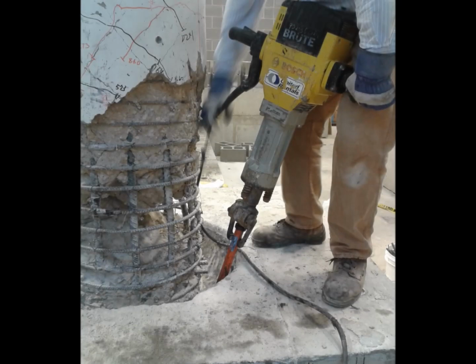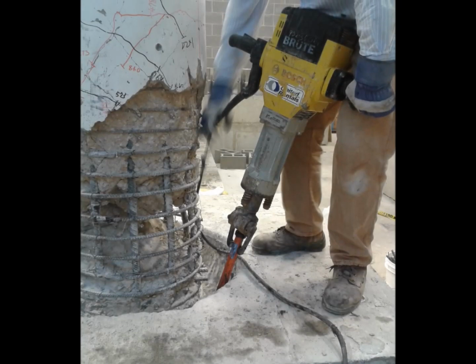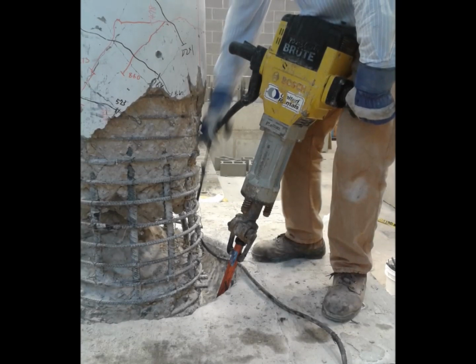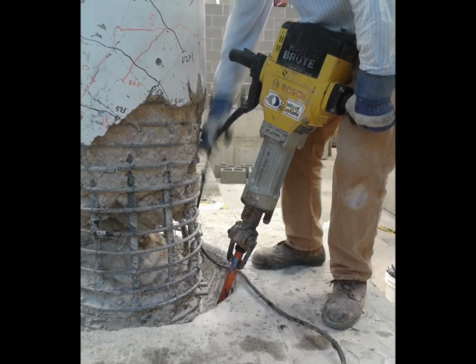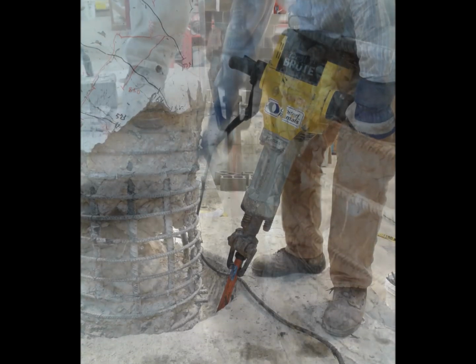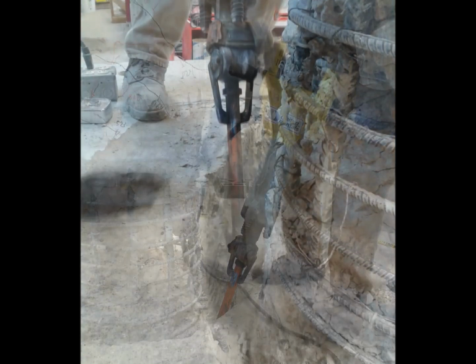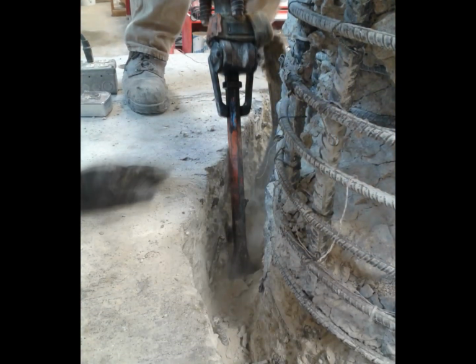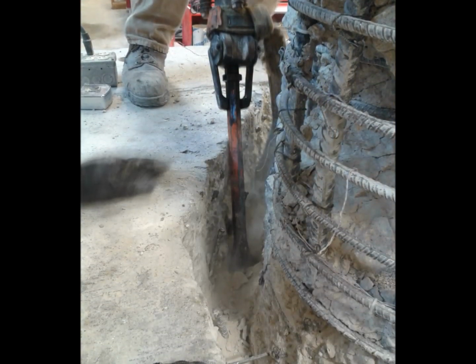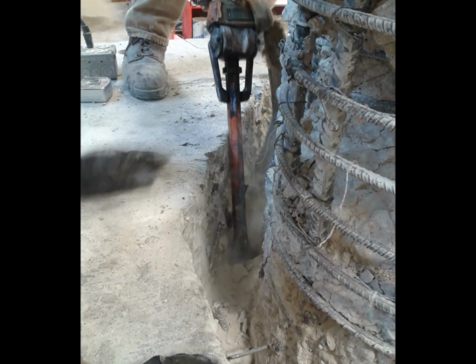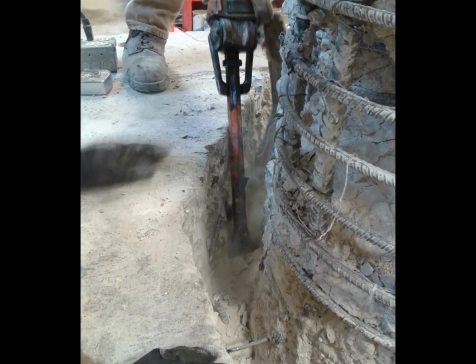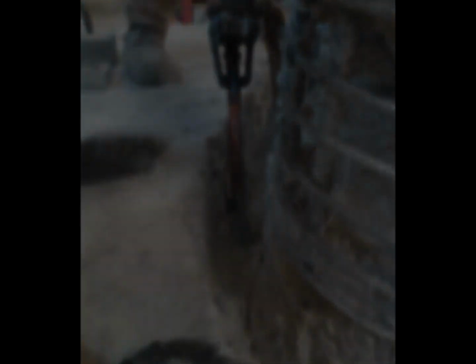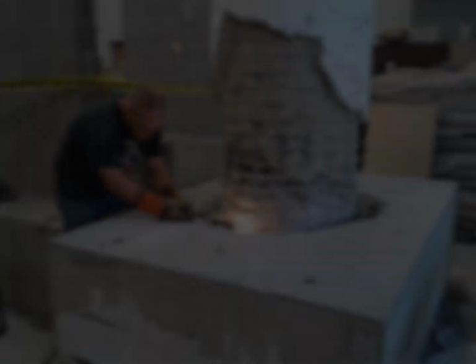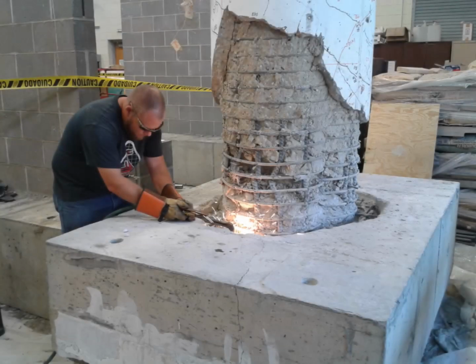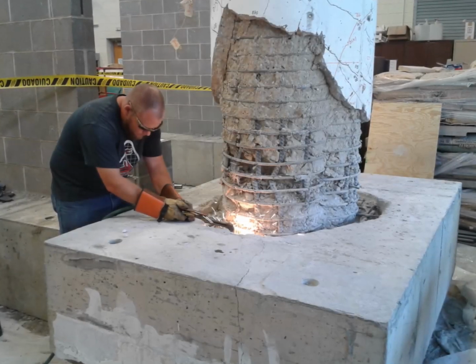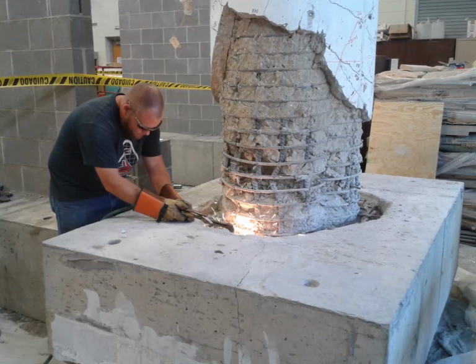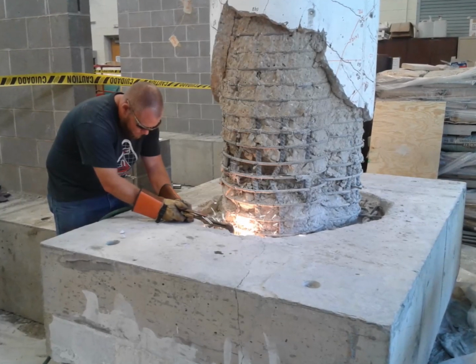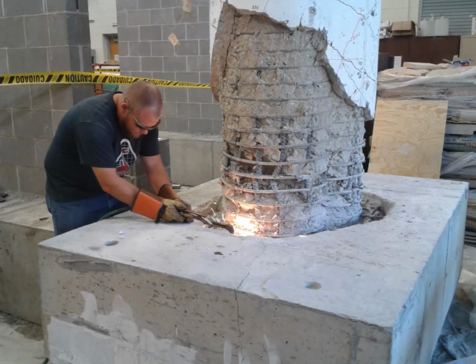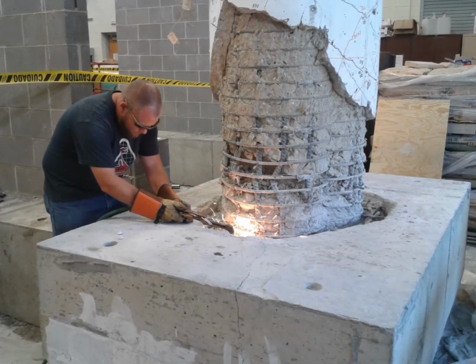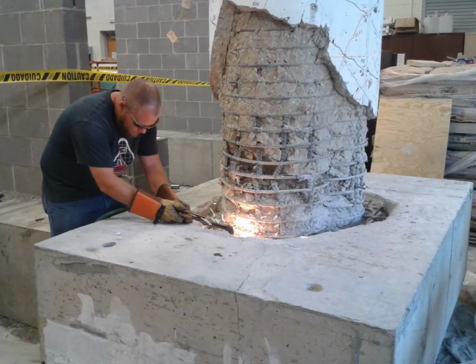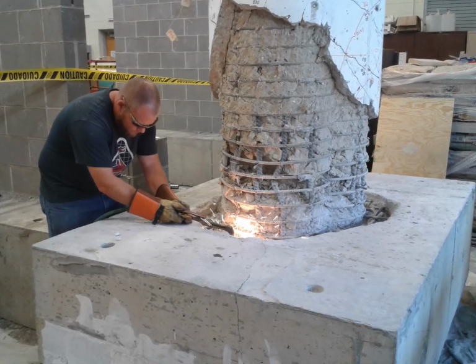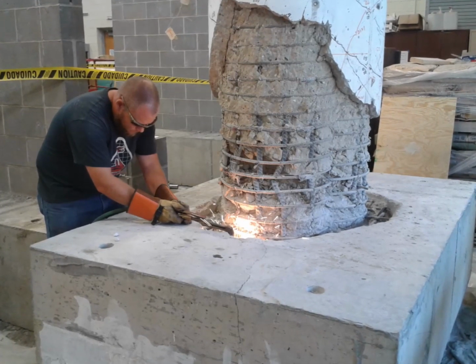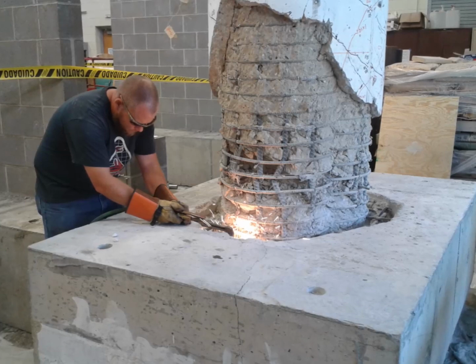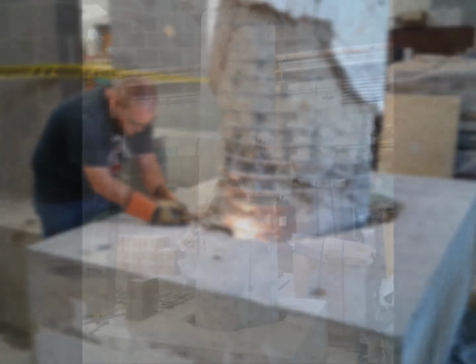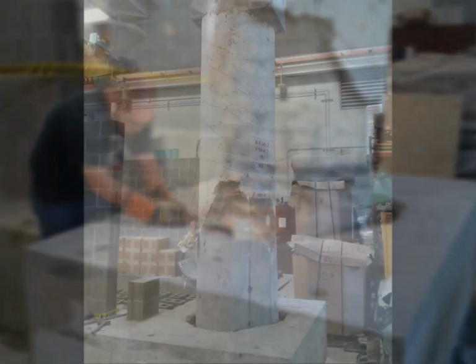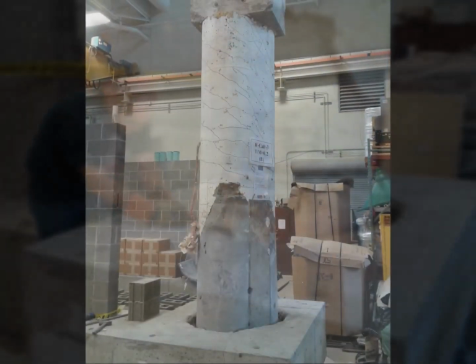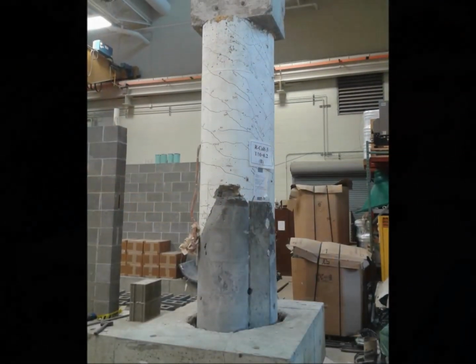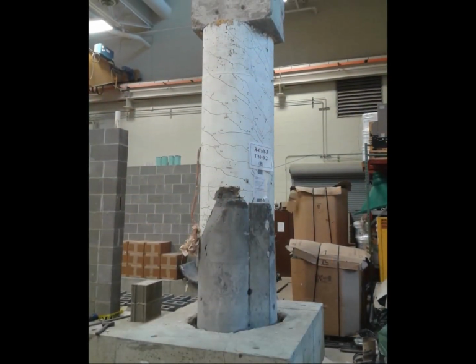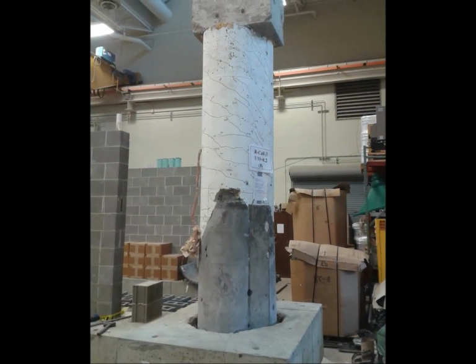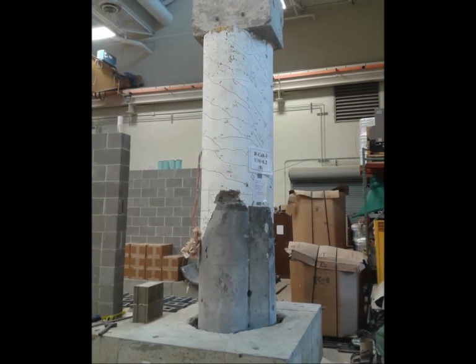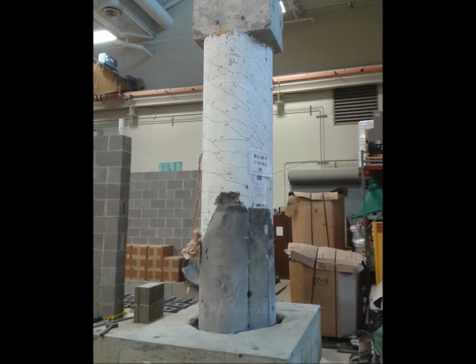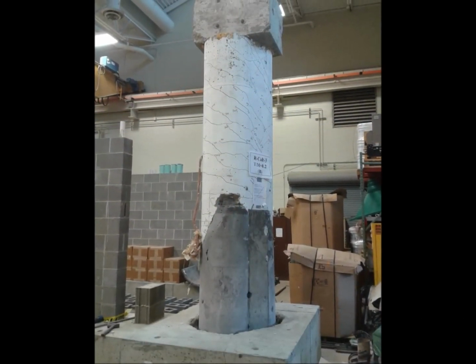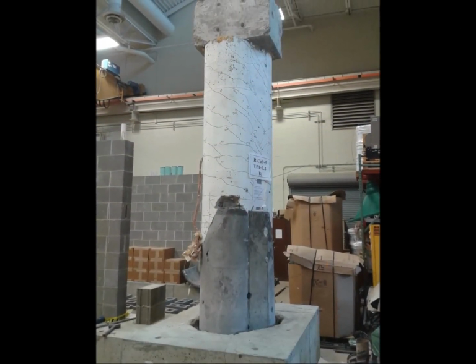Using a jackhammer, a 10-inch deep narrow trench was cut around the column in the foundation. A torch was used to cut the longitudinal steel bars in the foundation. The spalled concrete was replaced to bring the column back to its original size and shape.